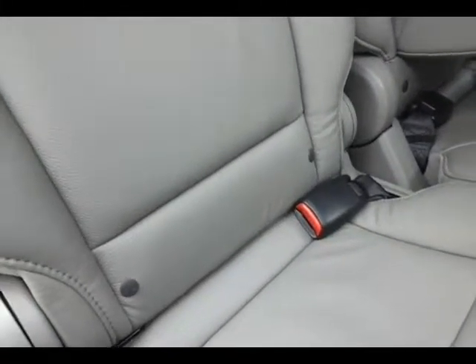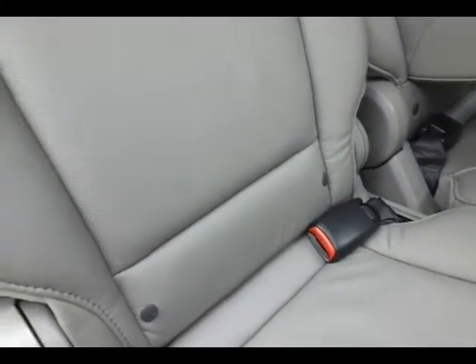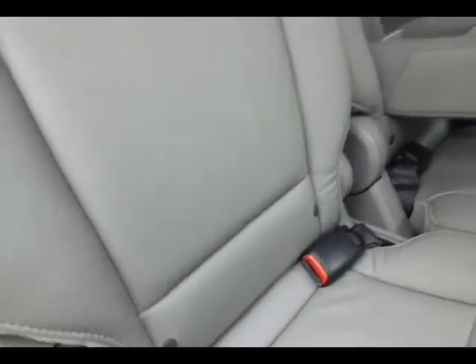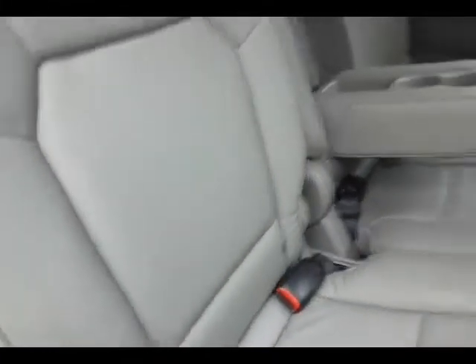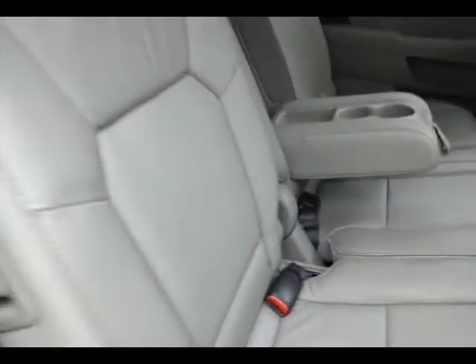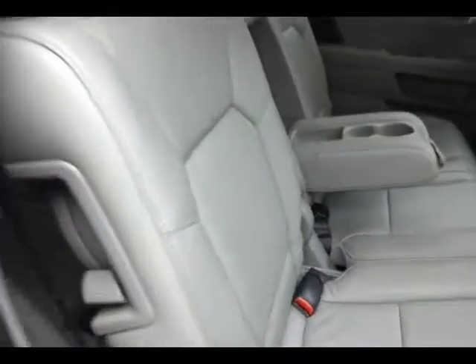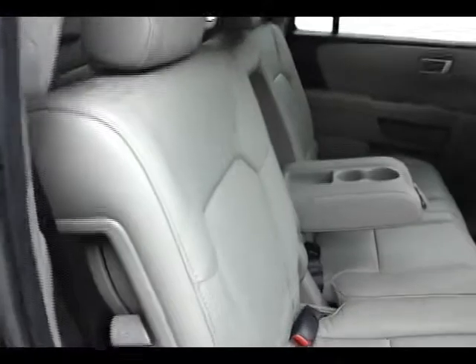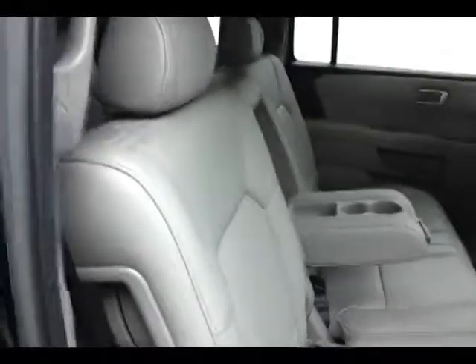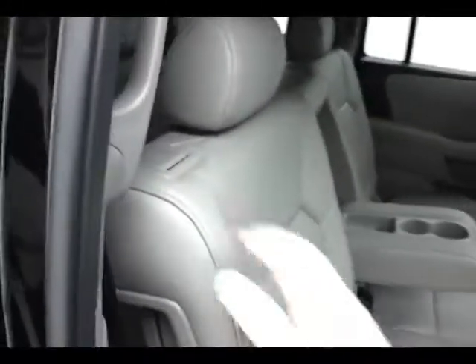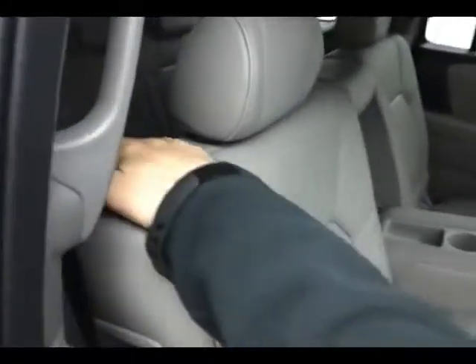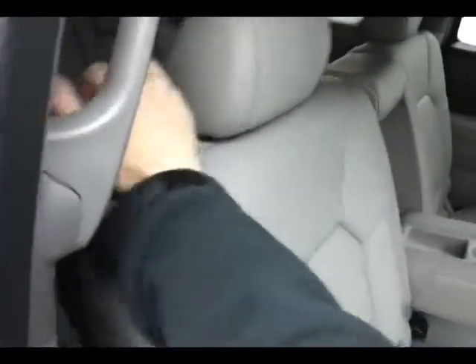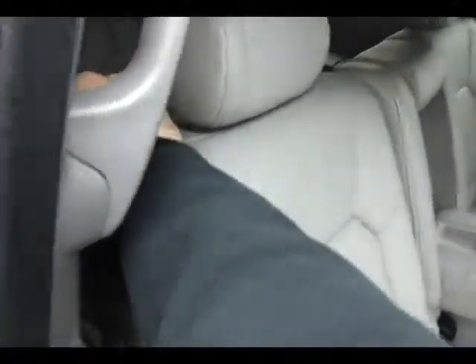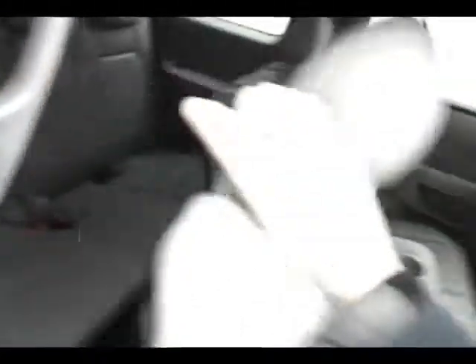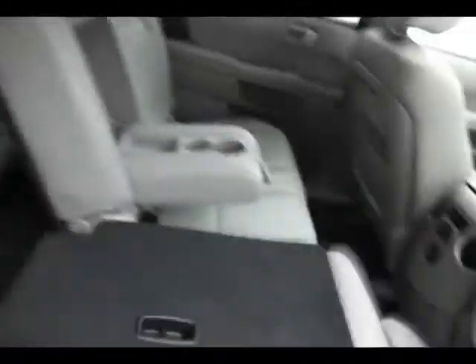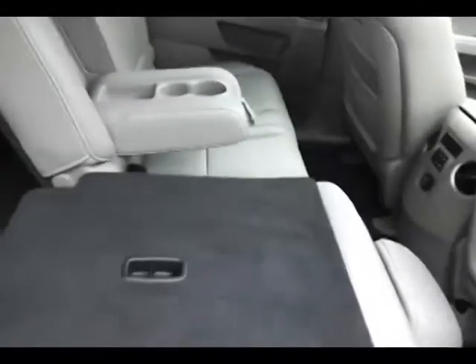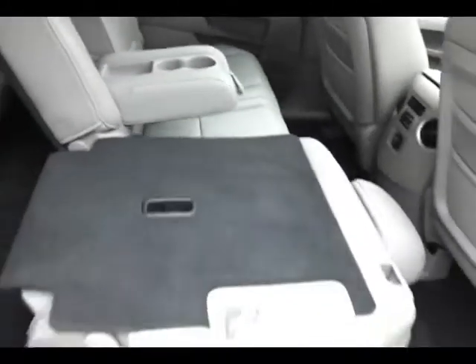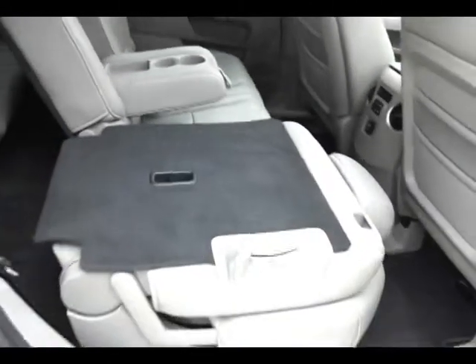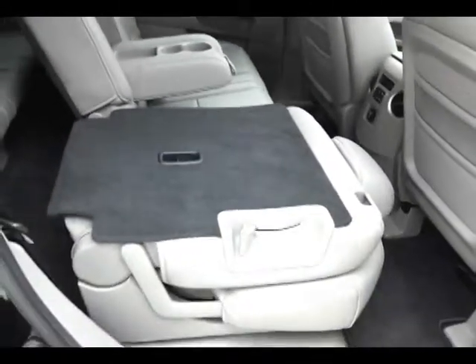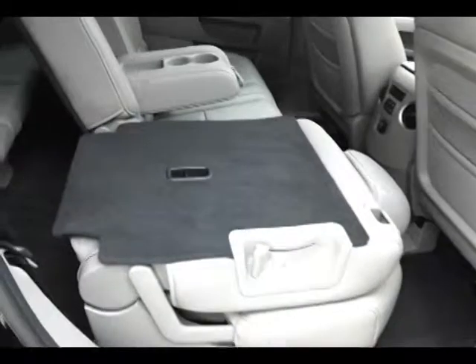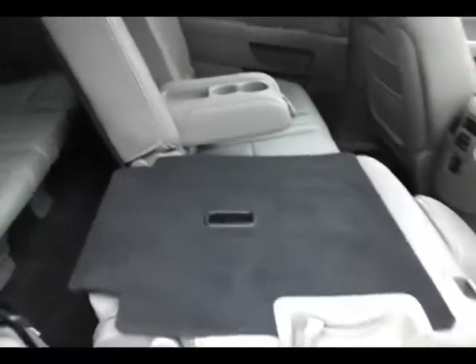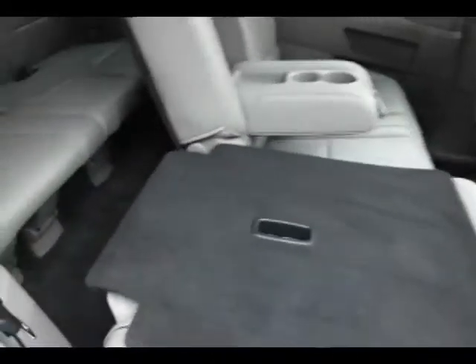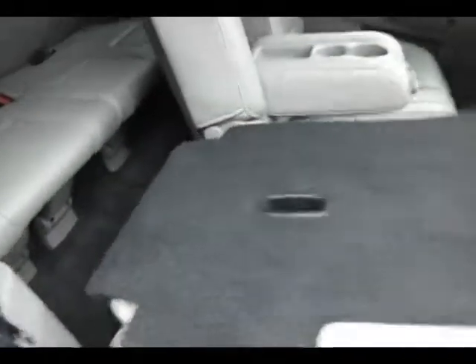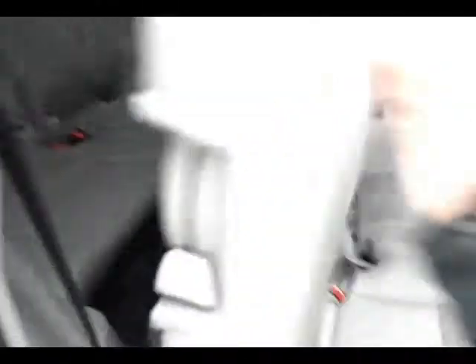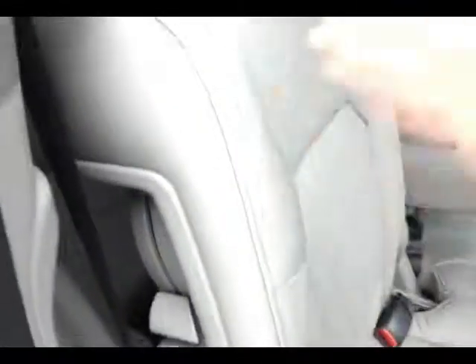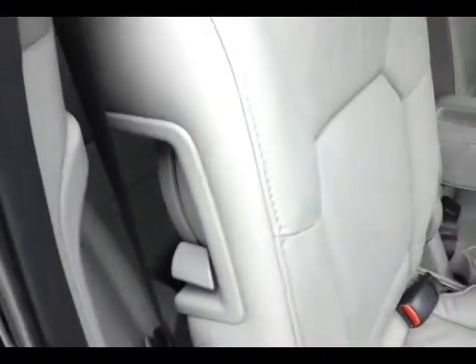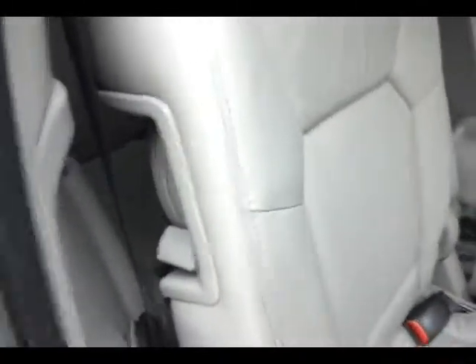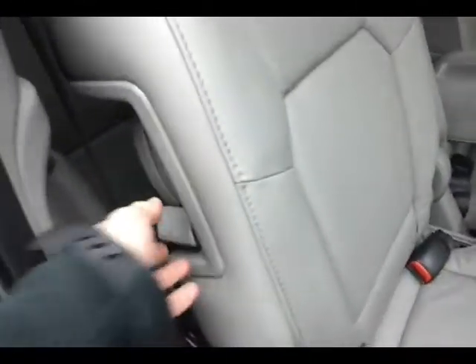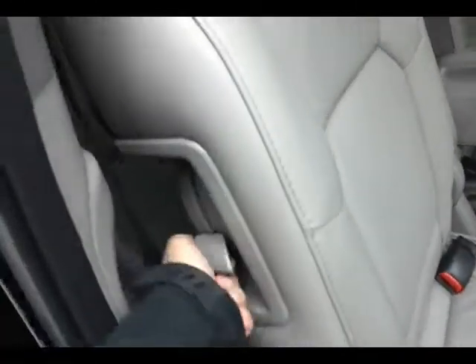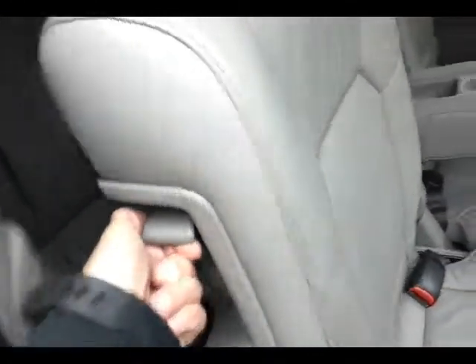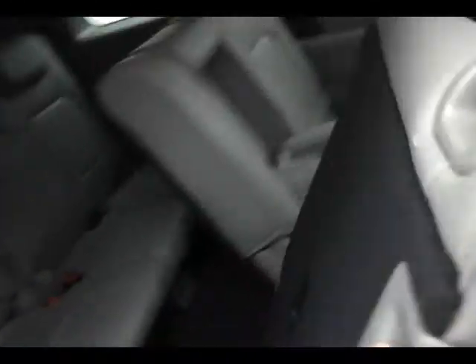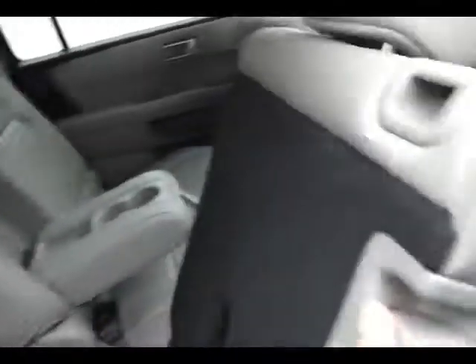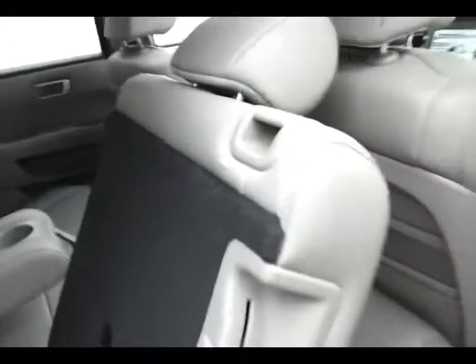Hooks in the seat for the LATCH system to keep child seats completely secure. Seats will recline as well as fold flat. They also tilt and slide easily to get to the third row that seats three.